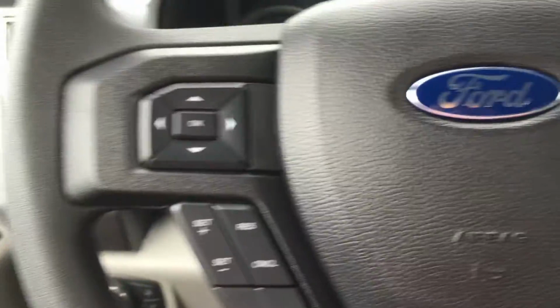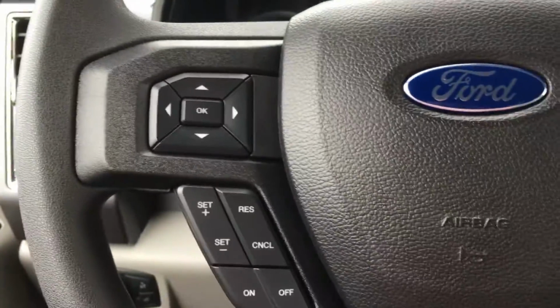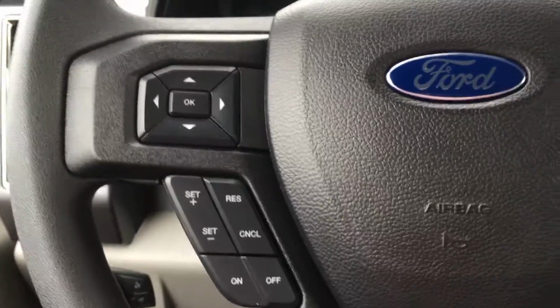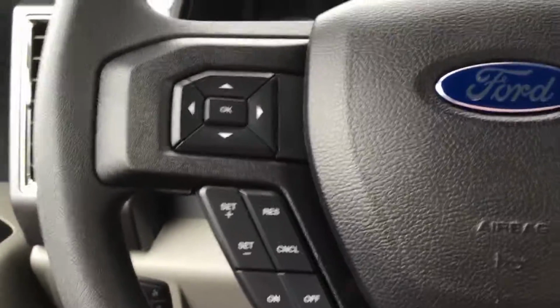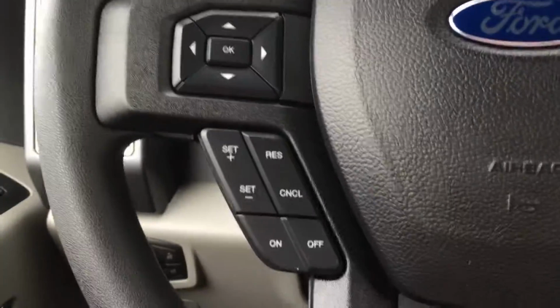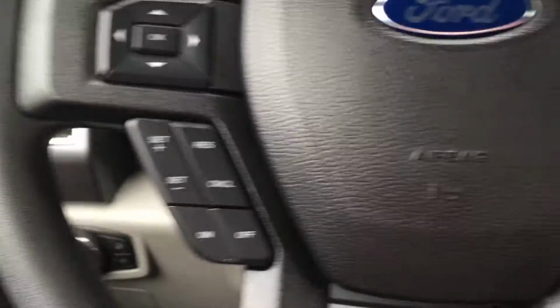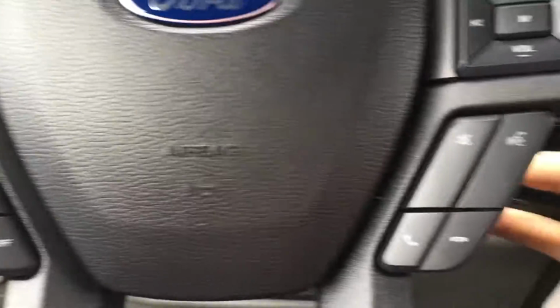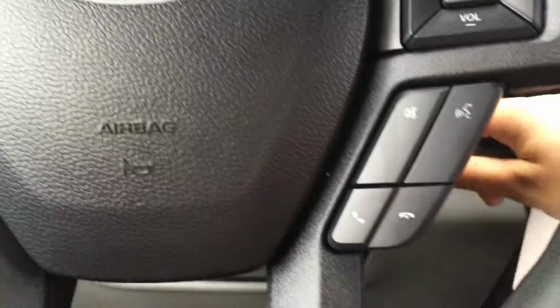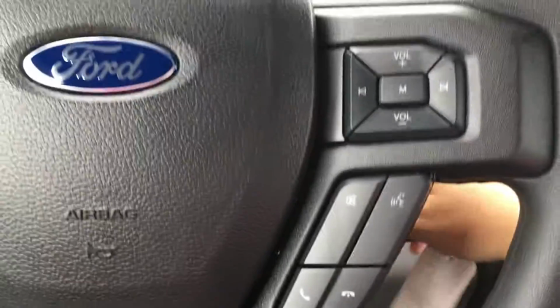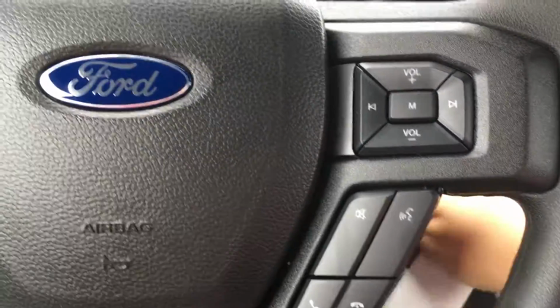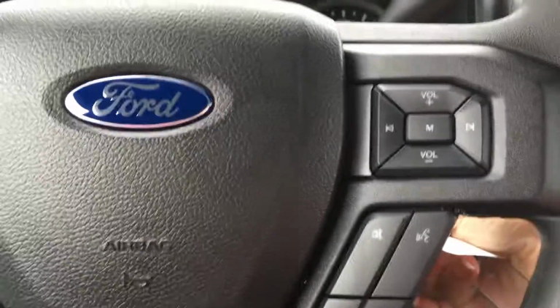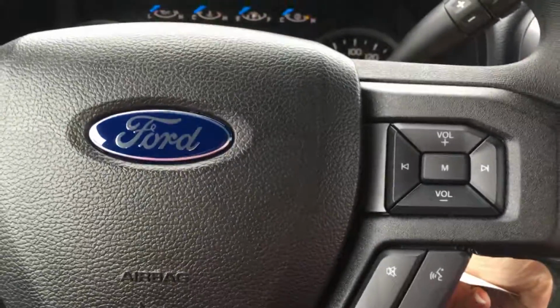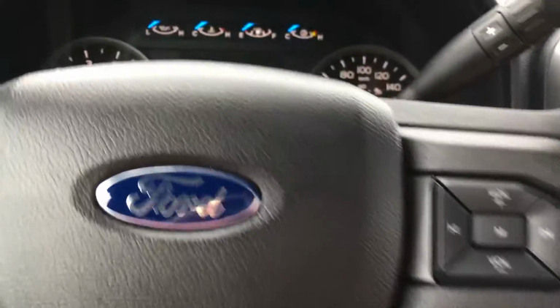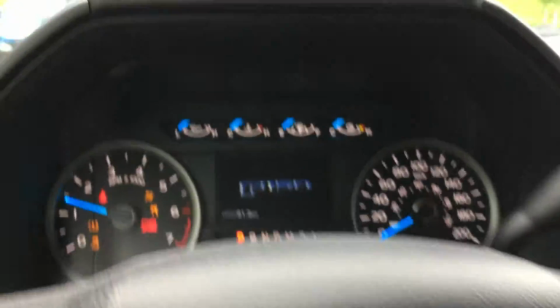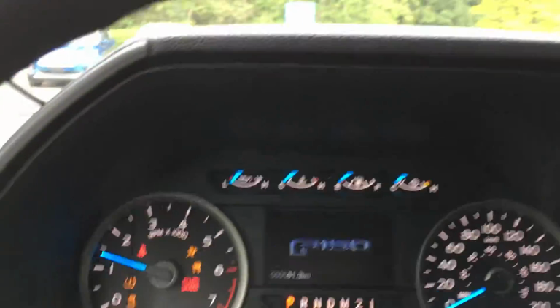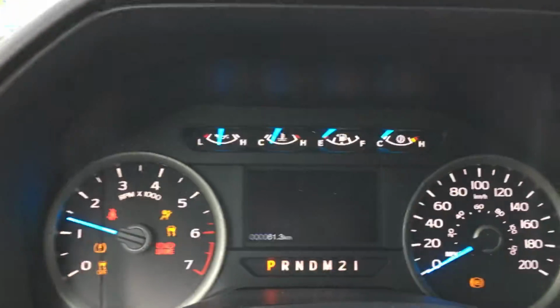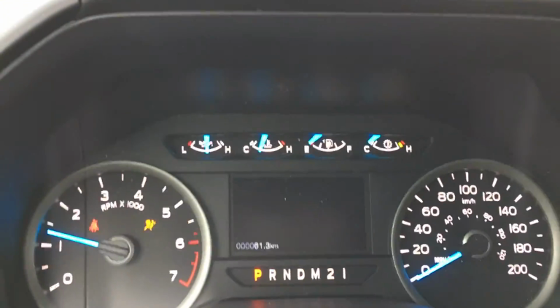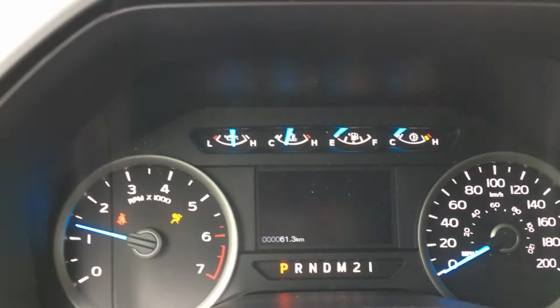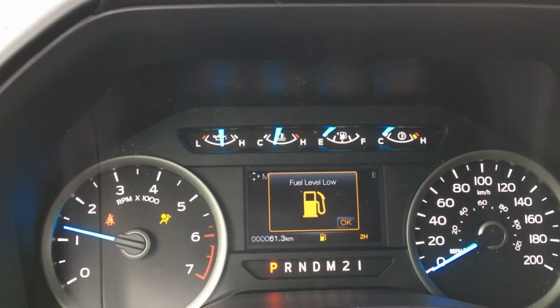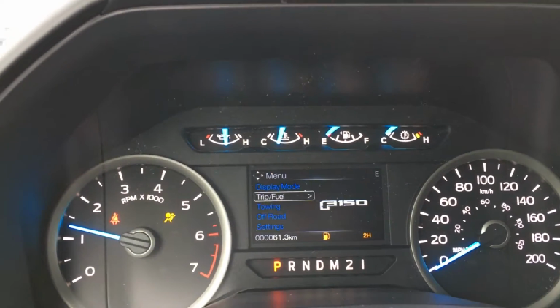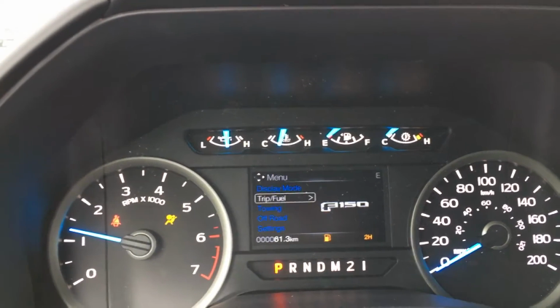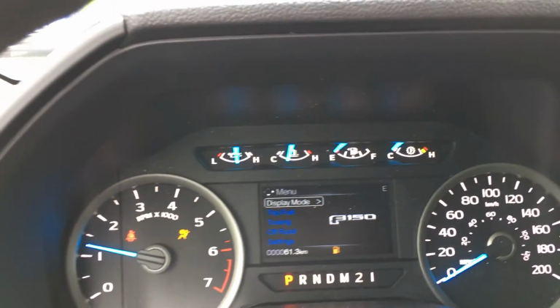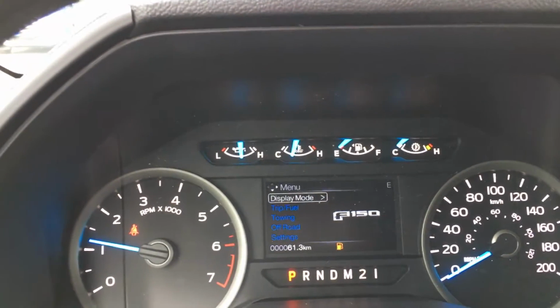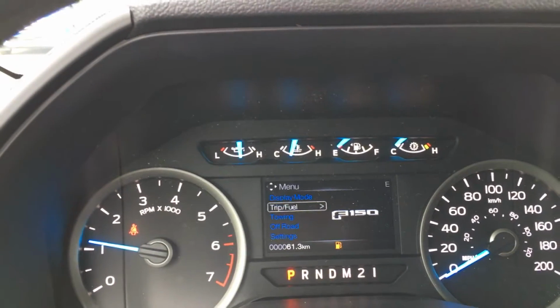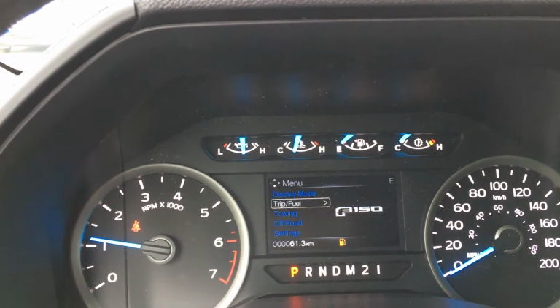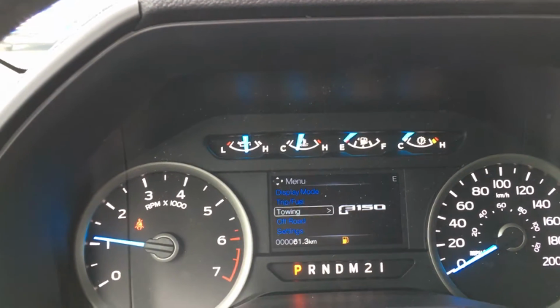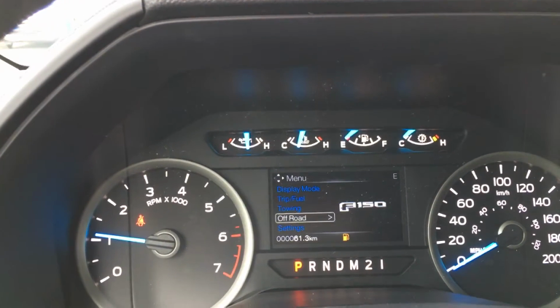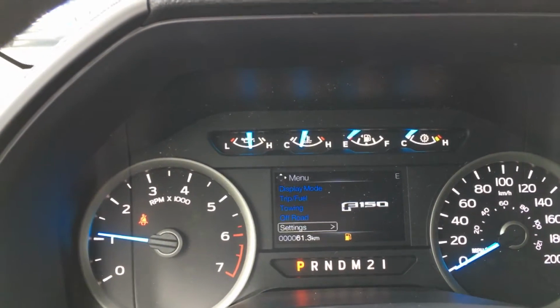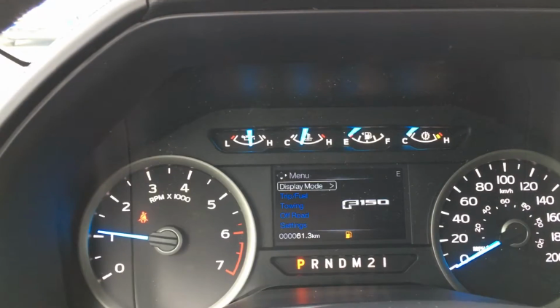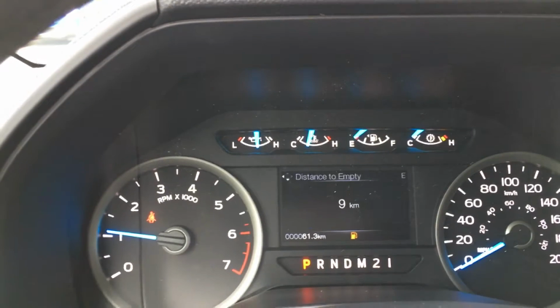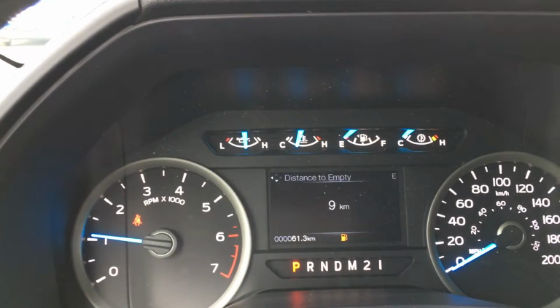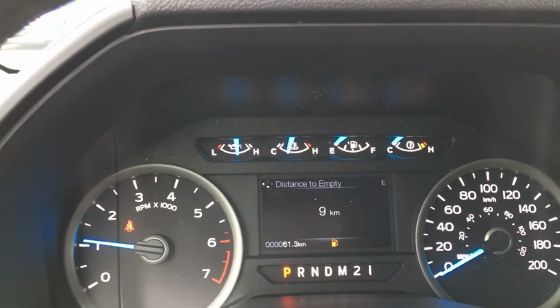On the steering wheel, you have the dash controls and cruise control, Sync voice activated system, as well as media controls. The dash gives you any important messages you need to be aware of, and allows you to cycle through display modes: trip fuel, towing, off-road, and settings, each with its own sub-menu.